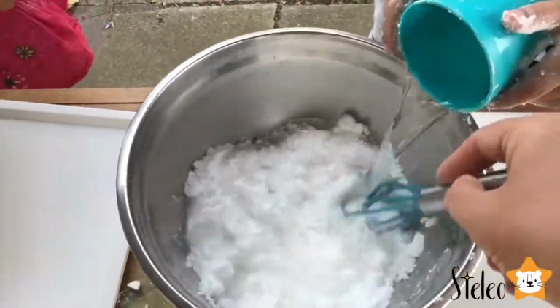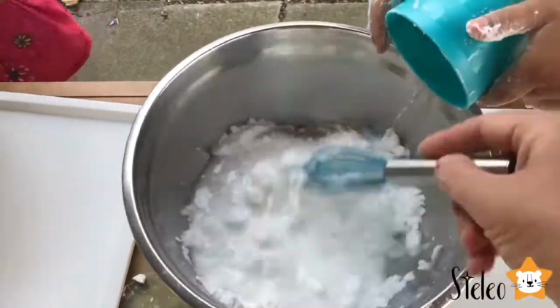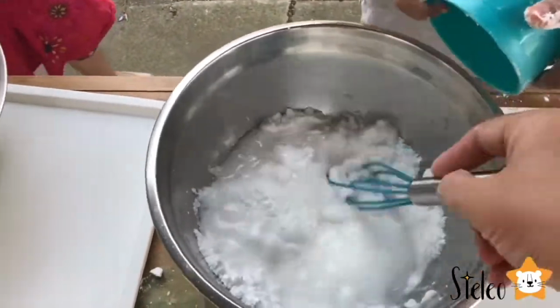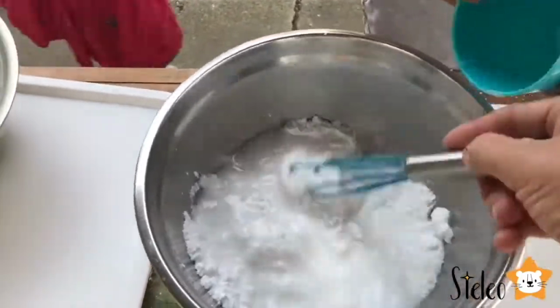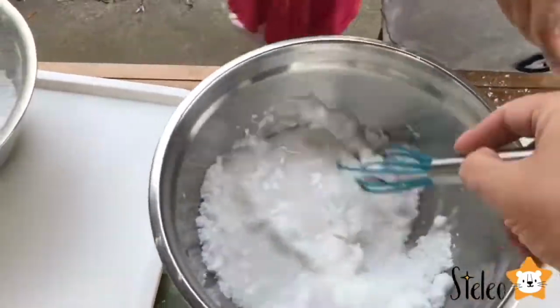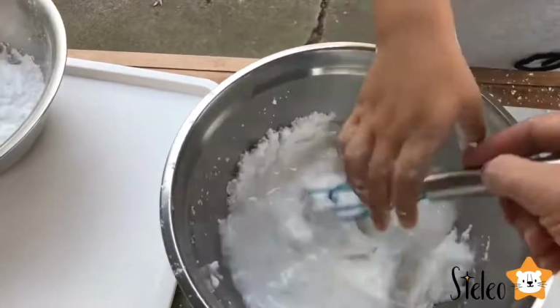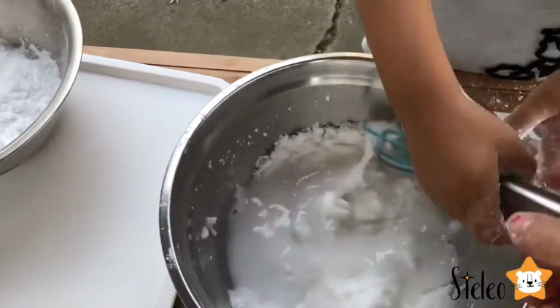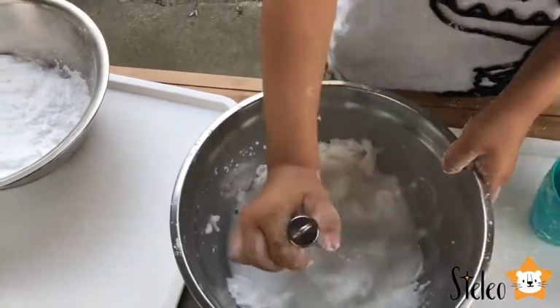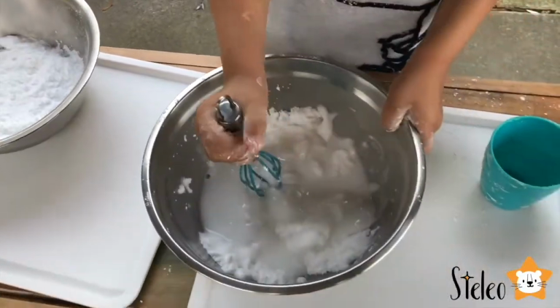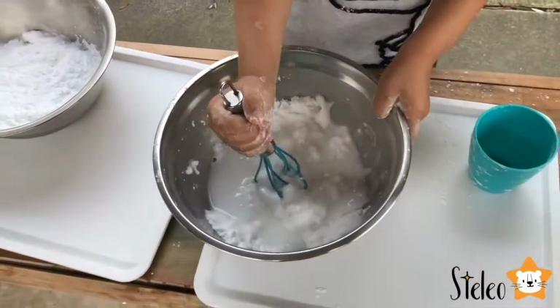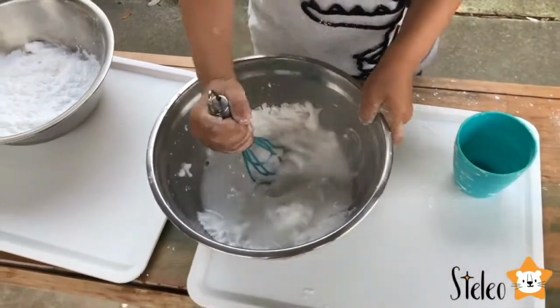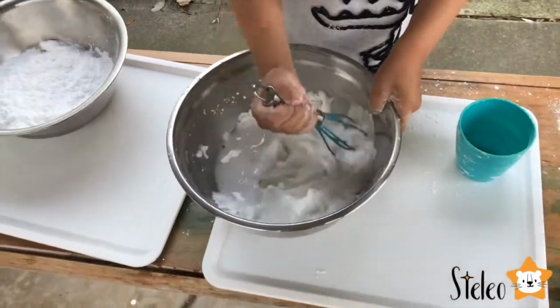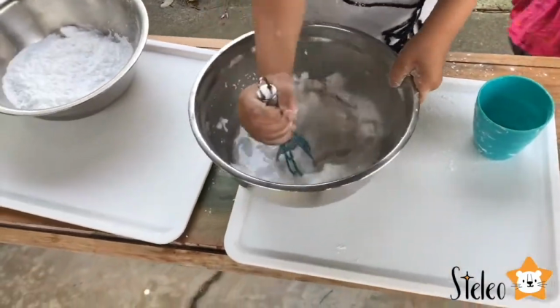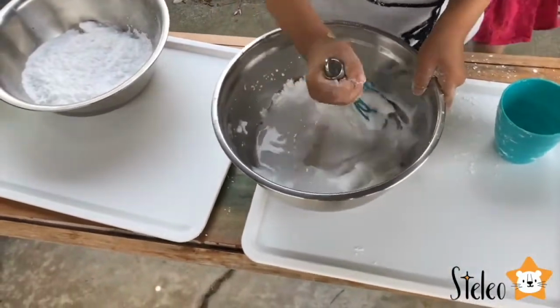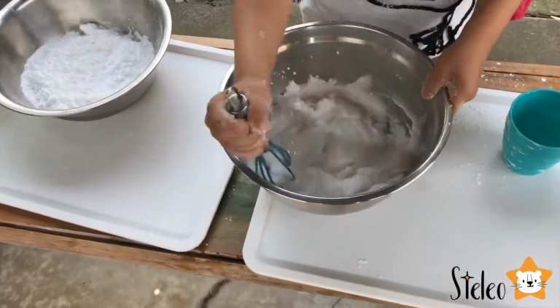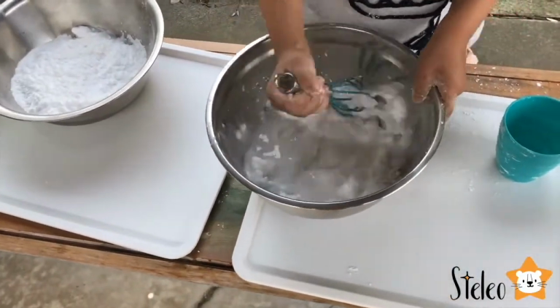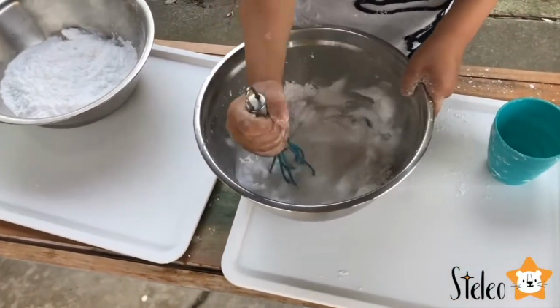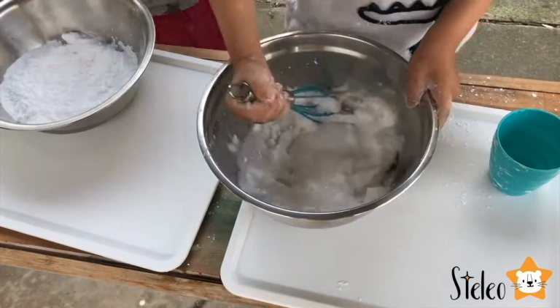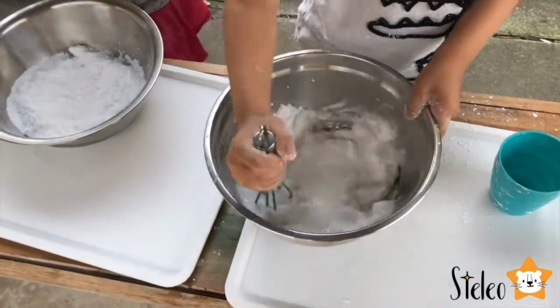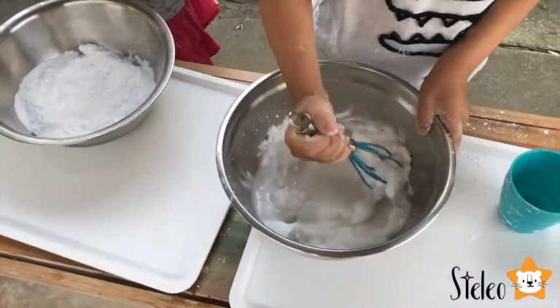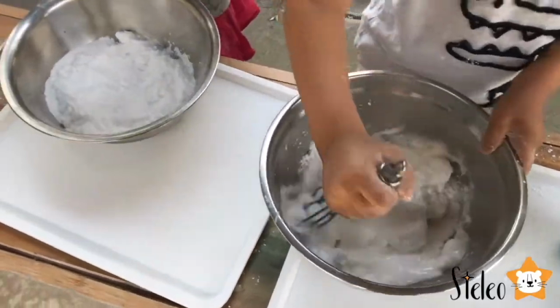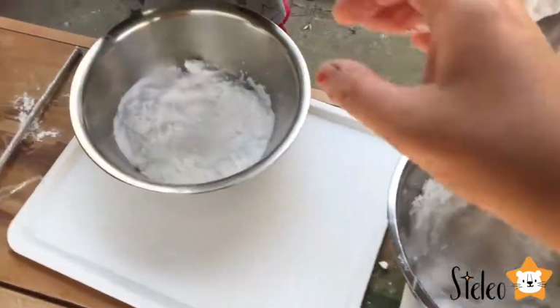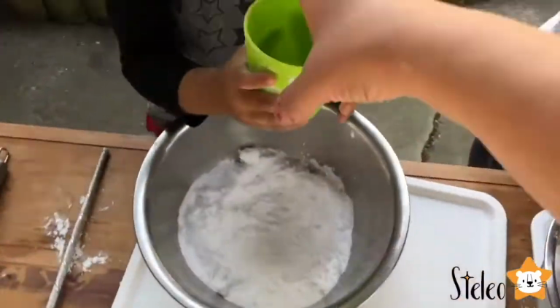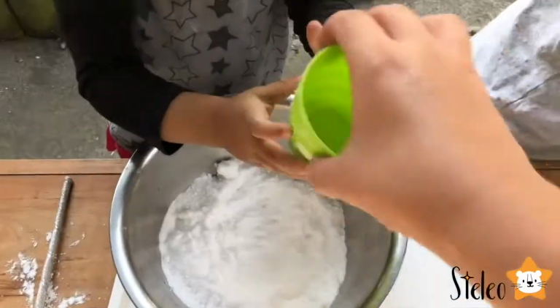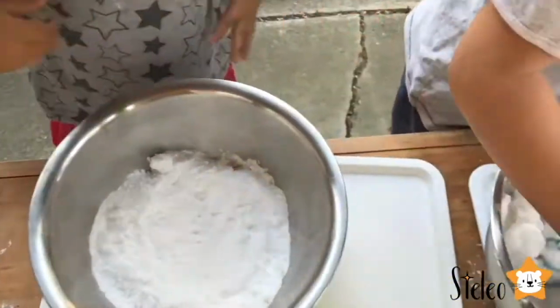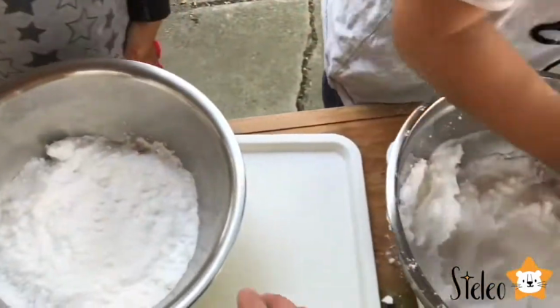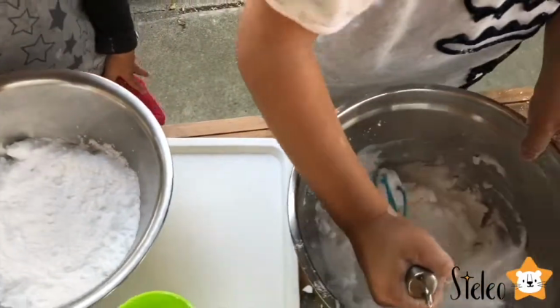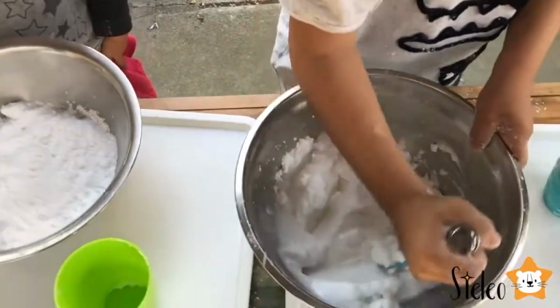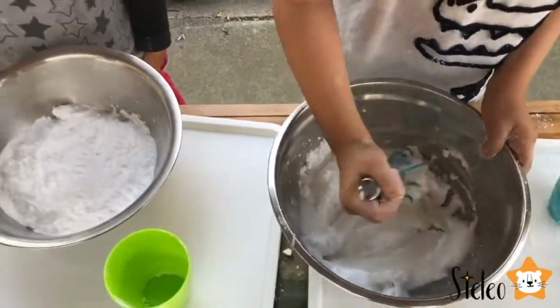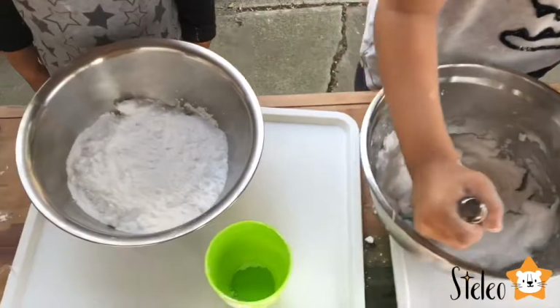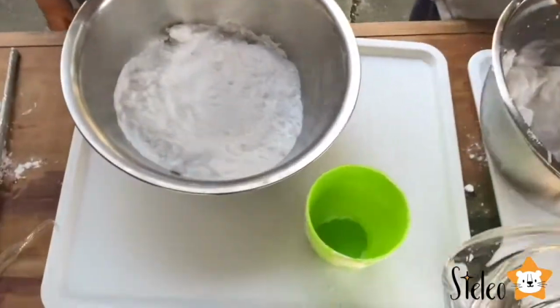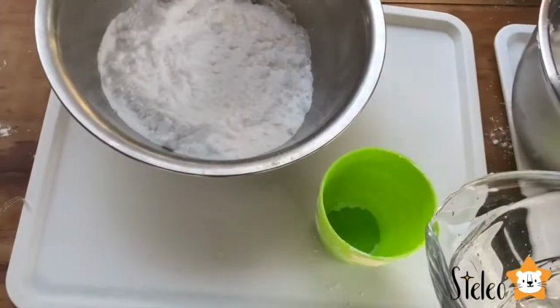I want to put mine. I'll stir. I want to put mine. I think you can stir. I want to put mine — it's already snow. It's snow! Look.